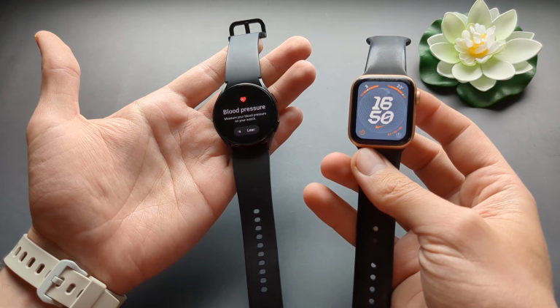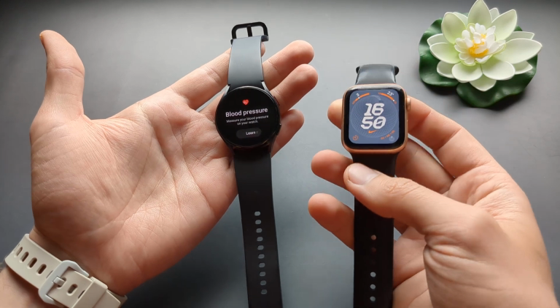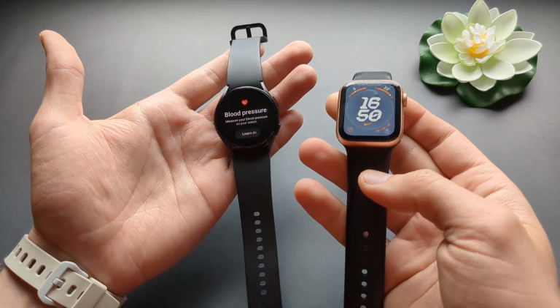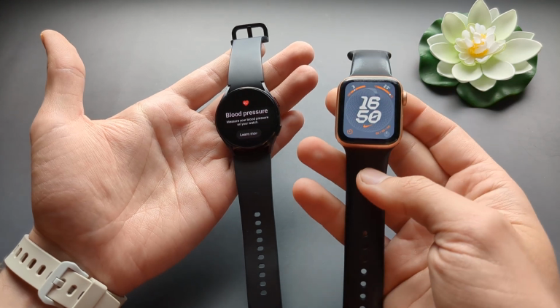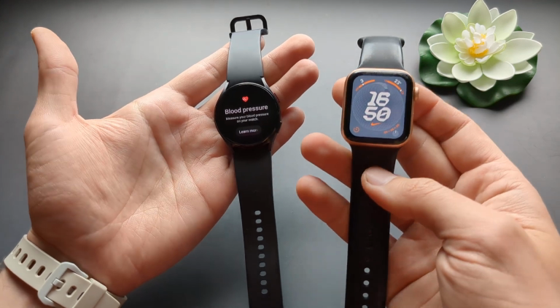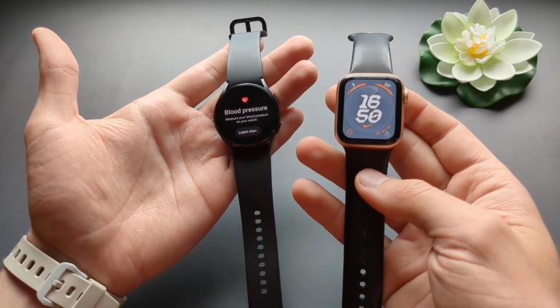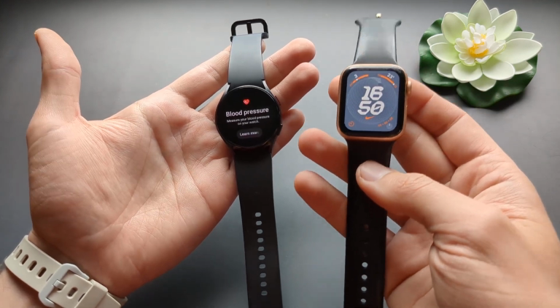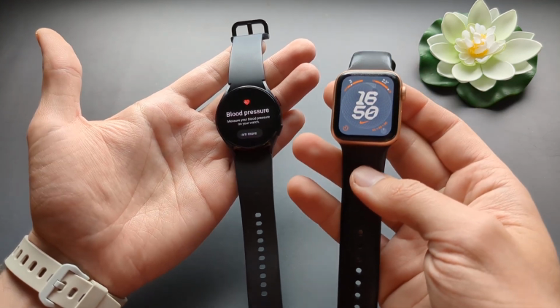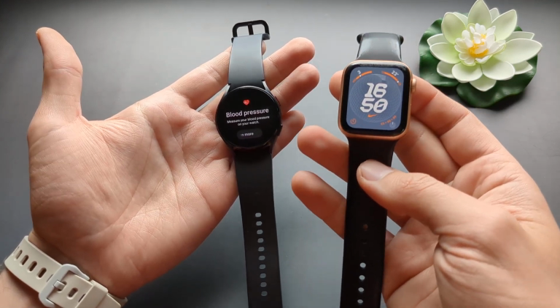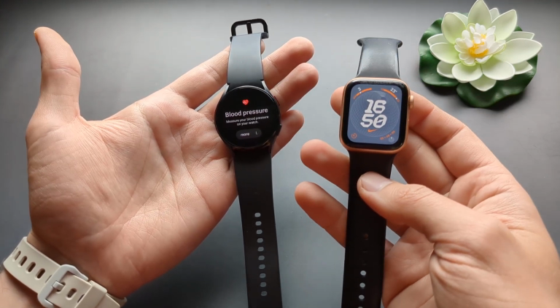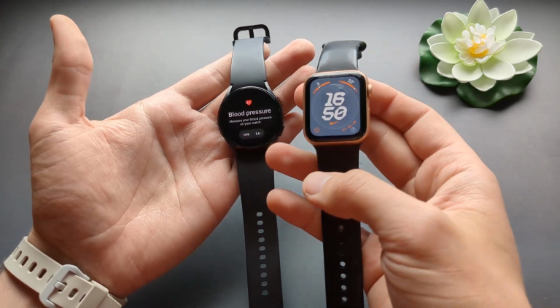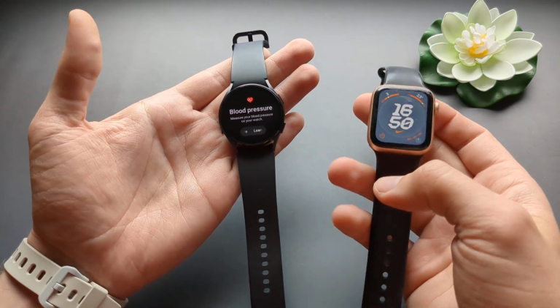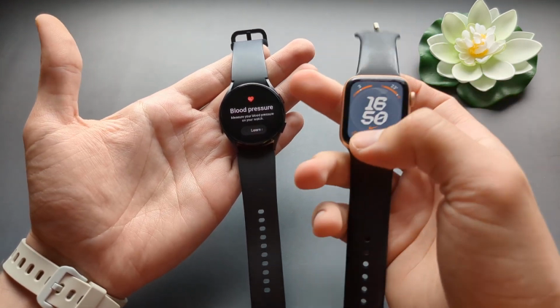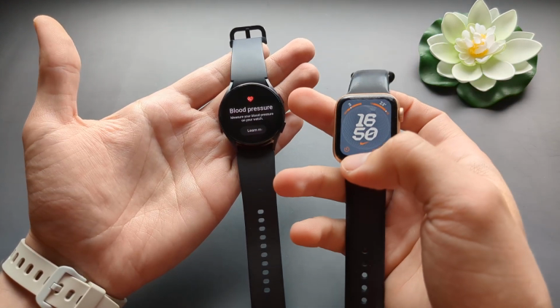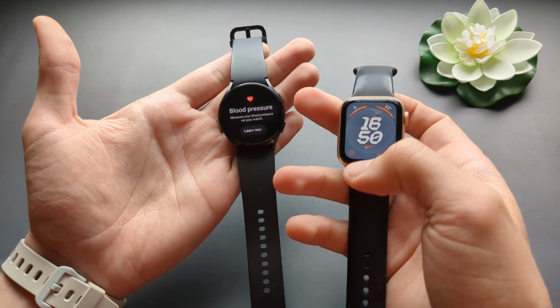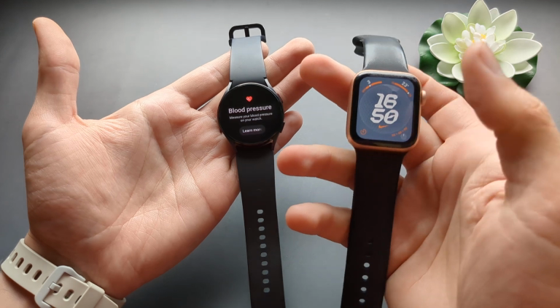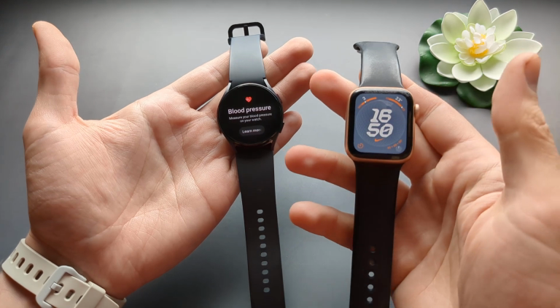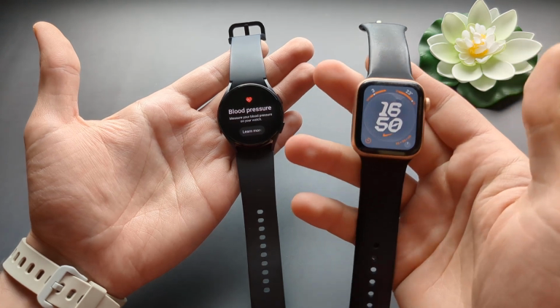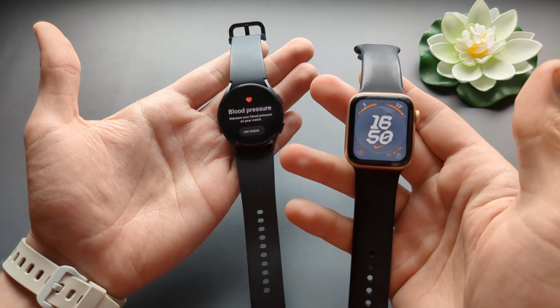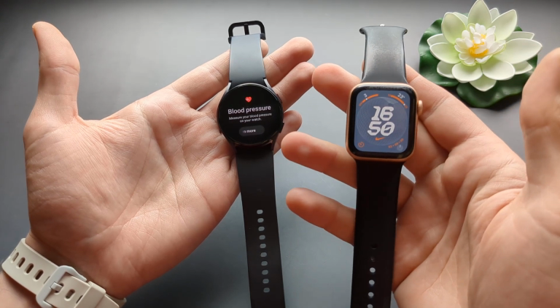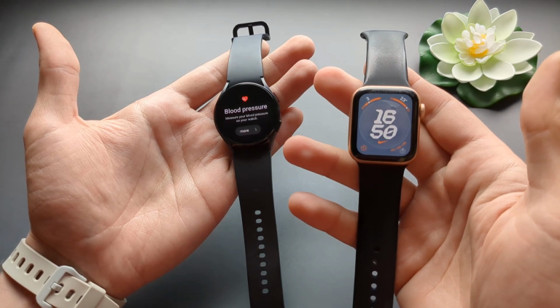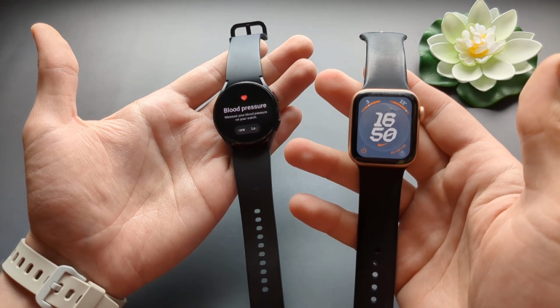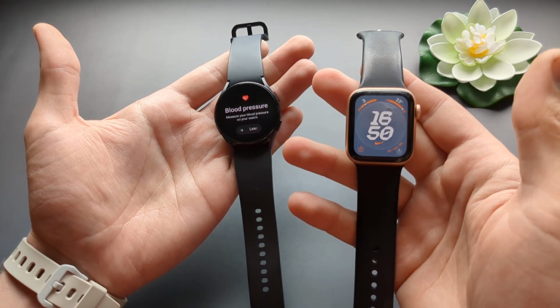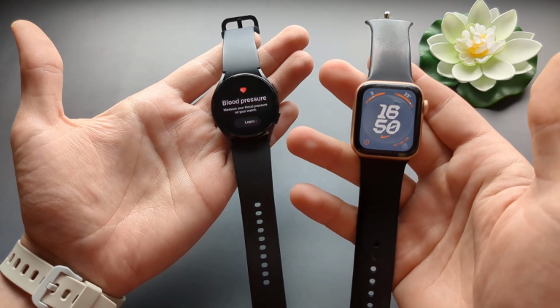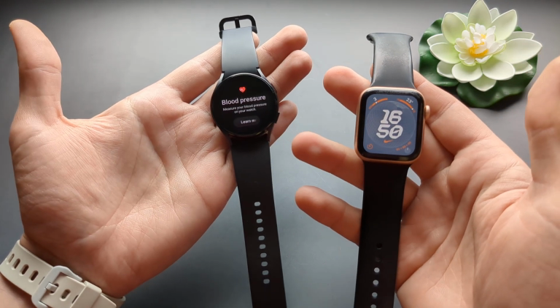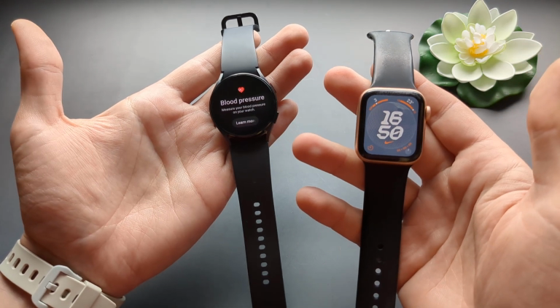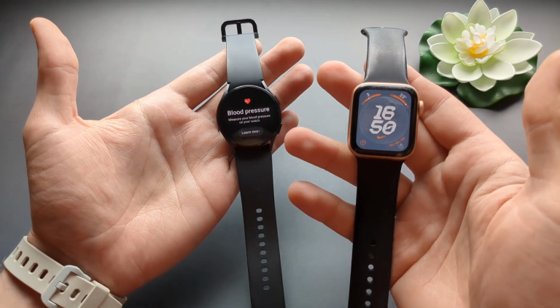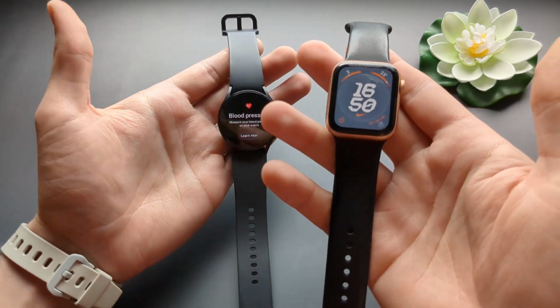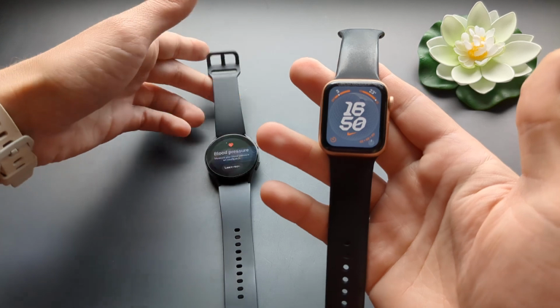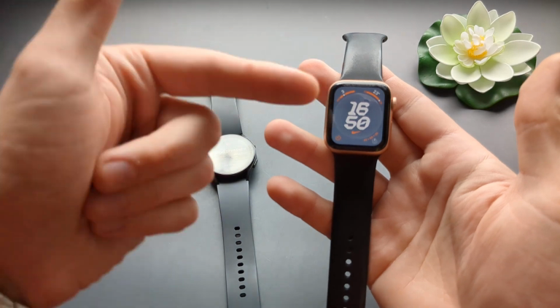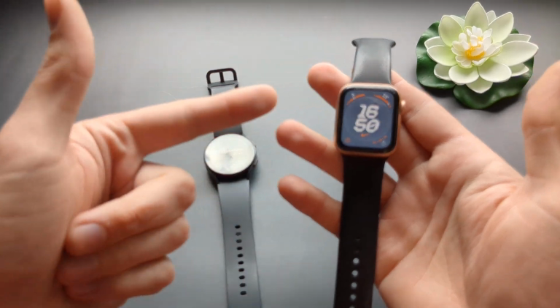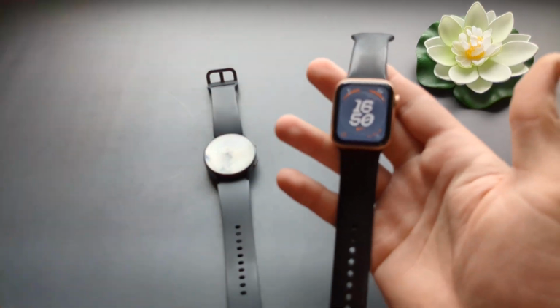People claim that Apple is the best, but I'm always laughing at this. Because the blood pressure function, at least on Samsung, is at least 3 years old. So good job Apple, really.